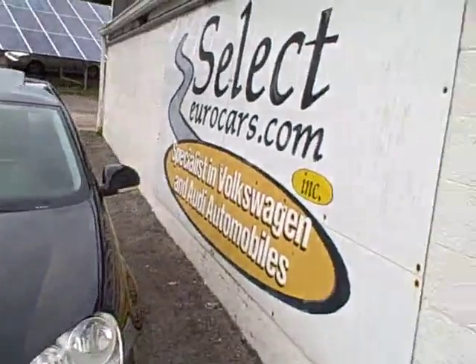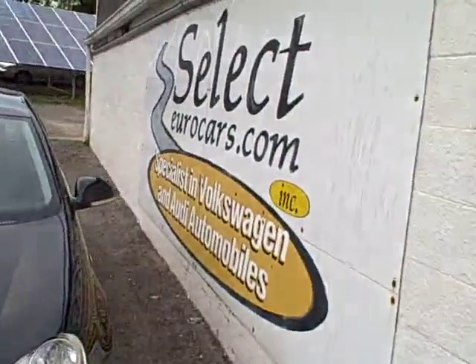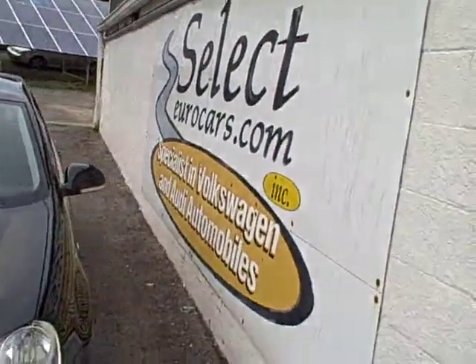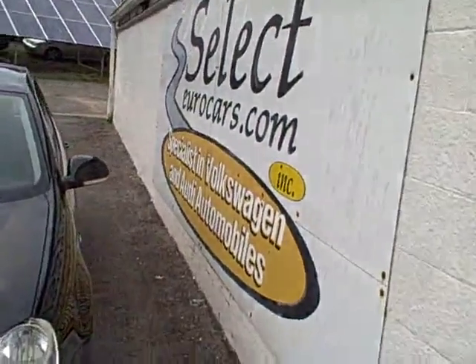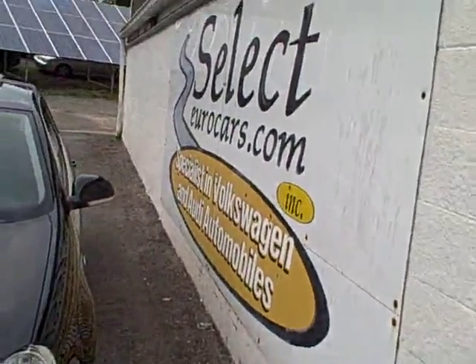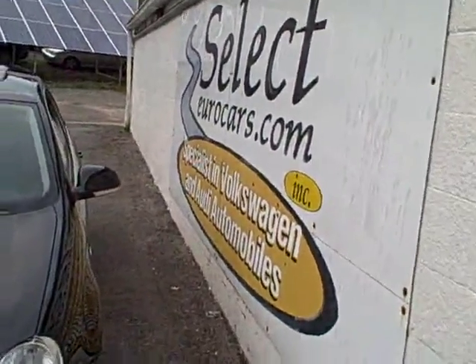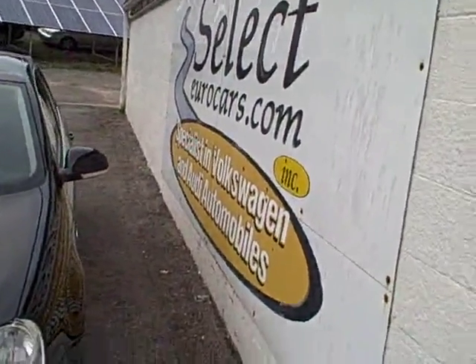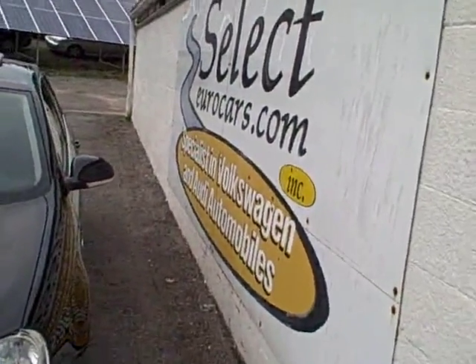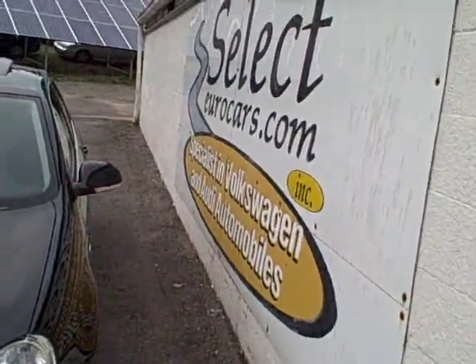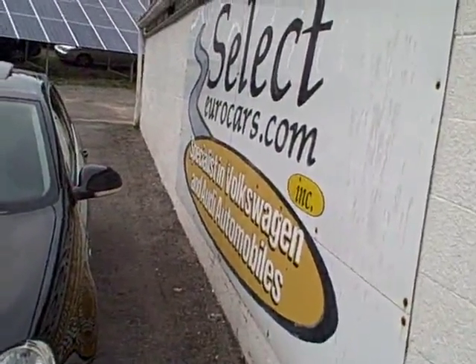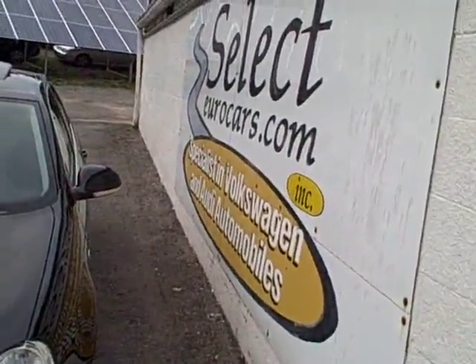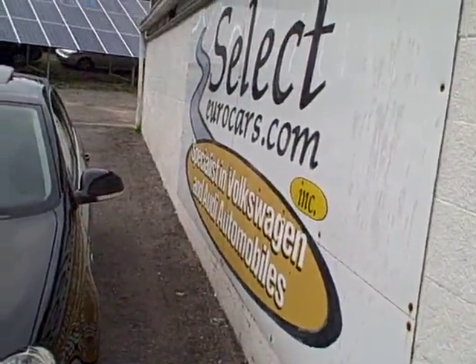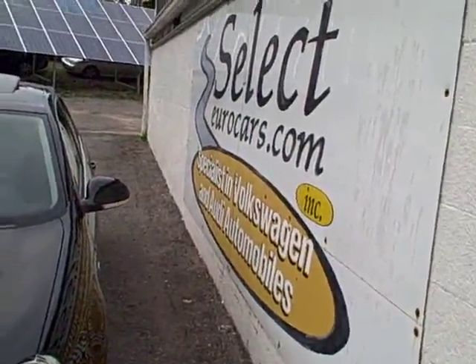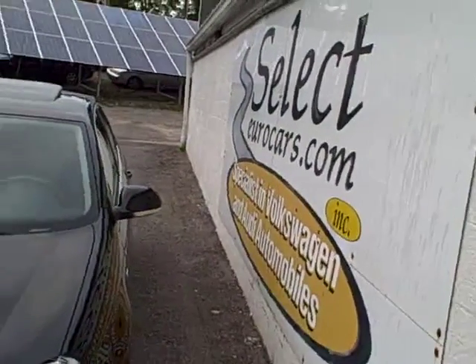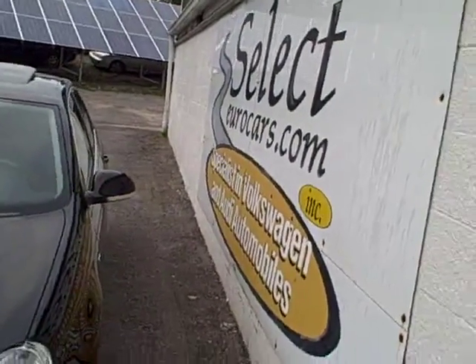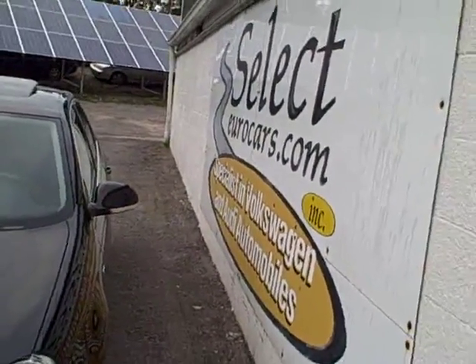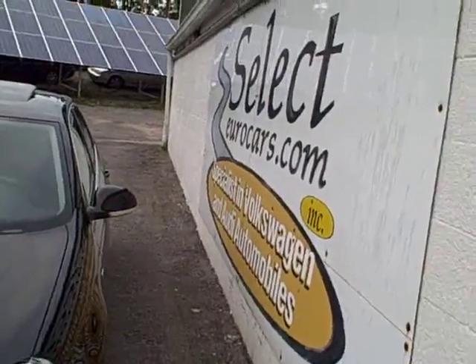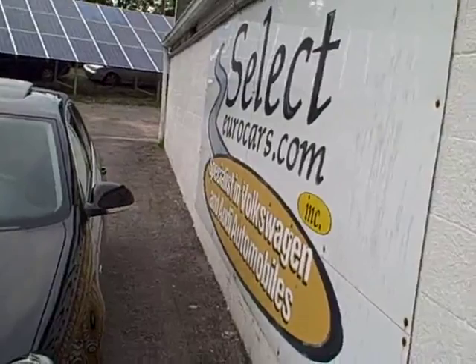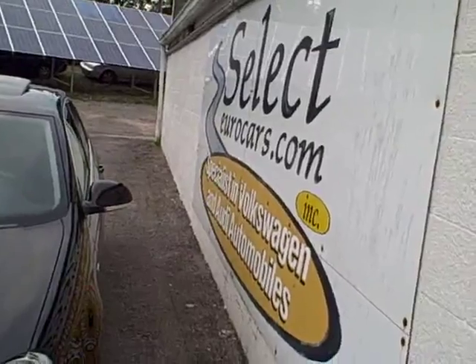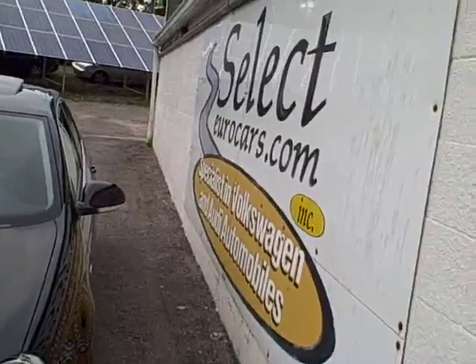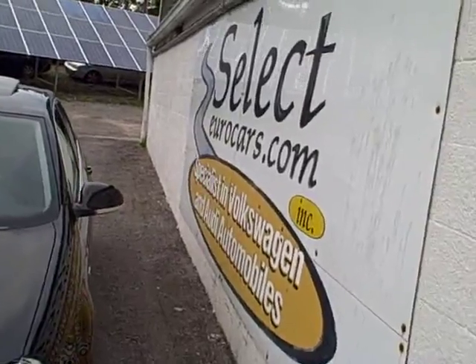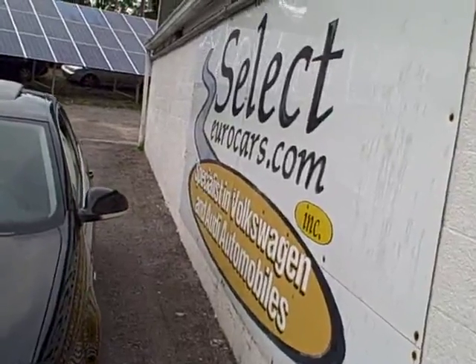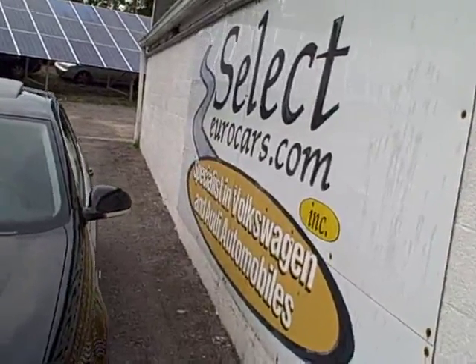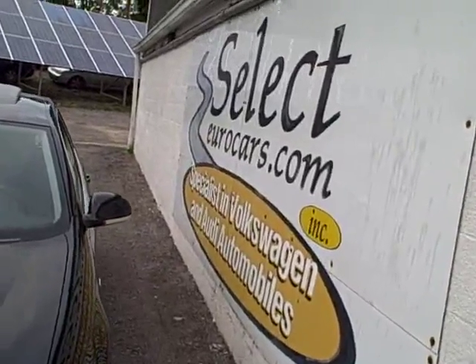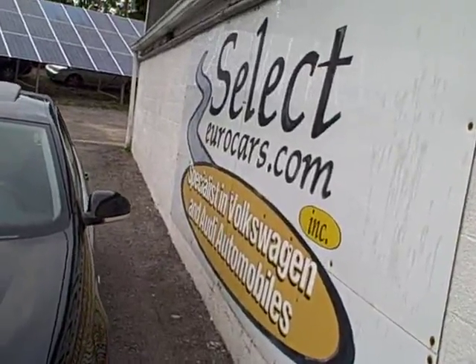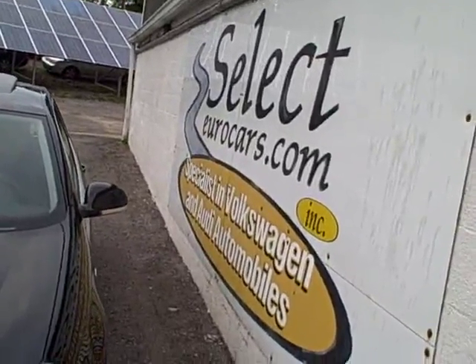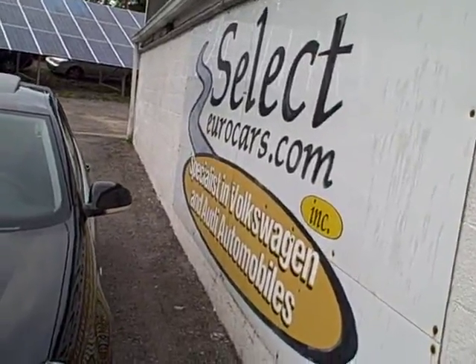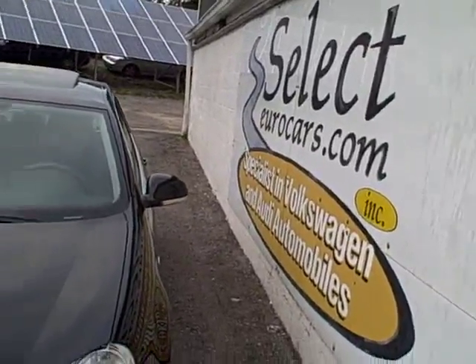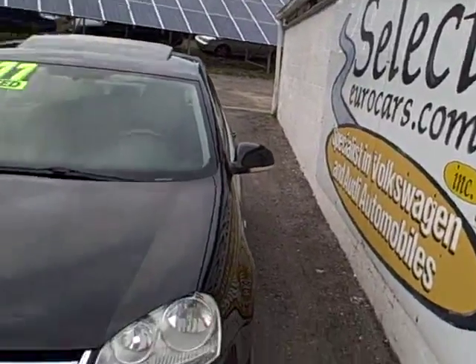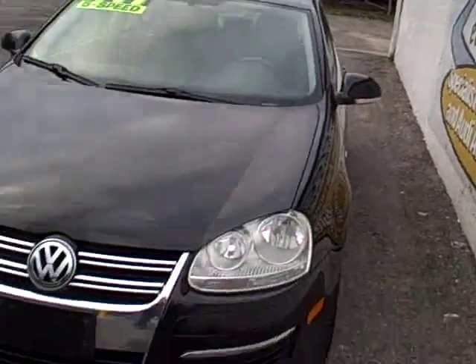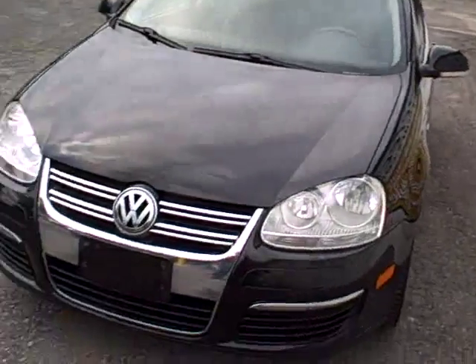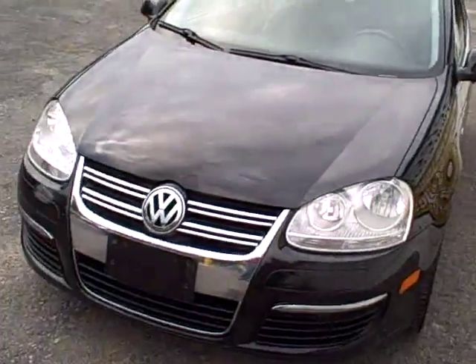Which is just plain outstanding, and available here at Select Eurocars, where we've specialized in Volkswagen and Audi for over 34 years, and we're open 7 days a week.